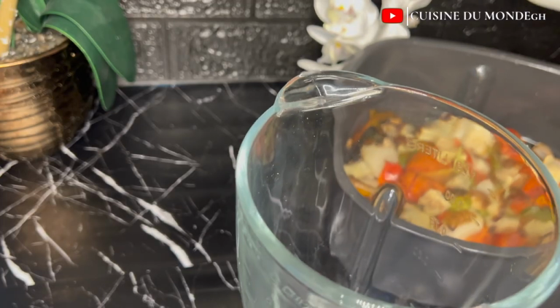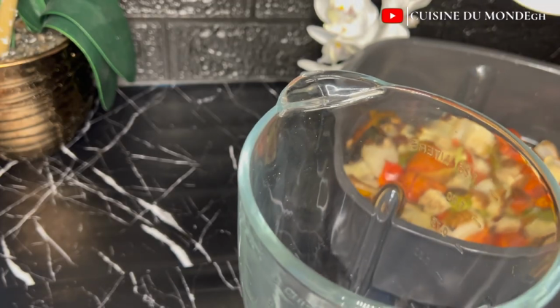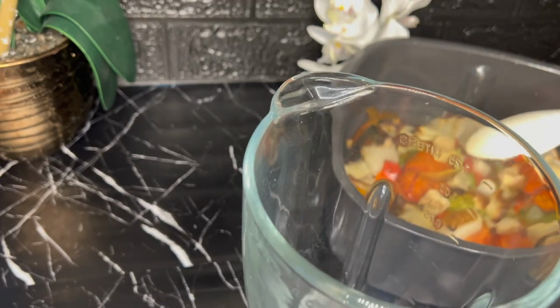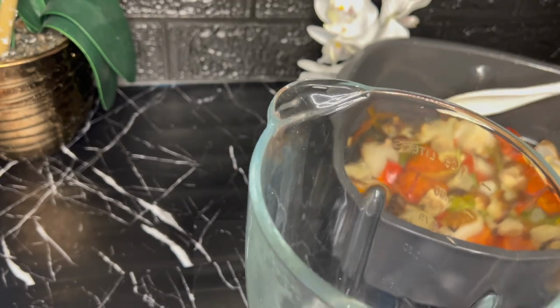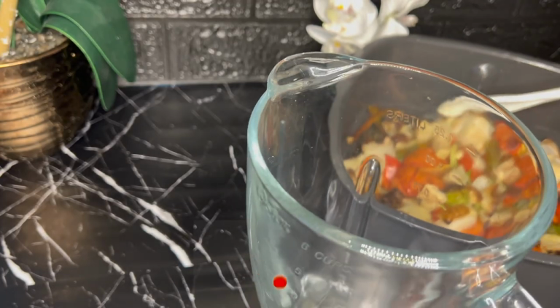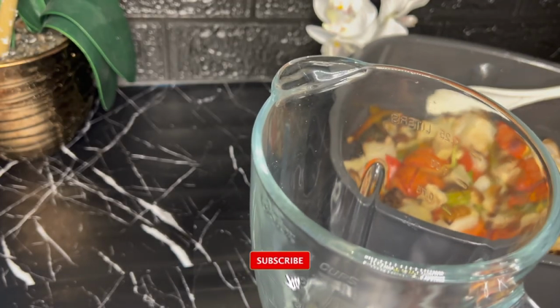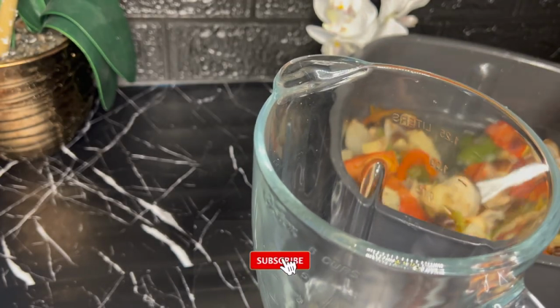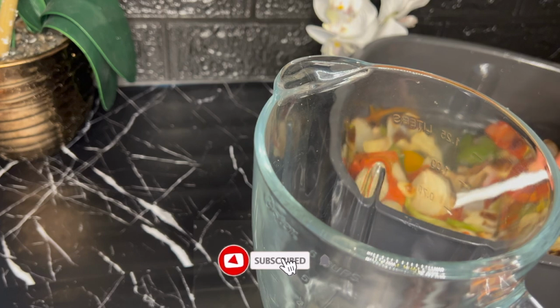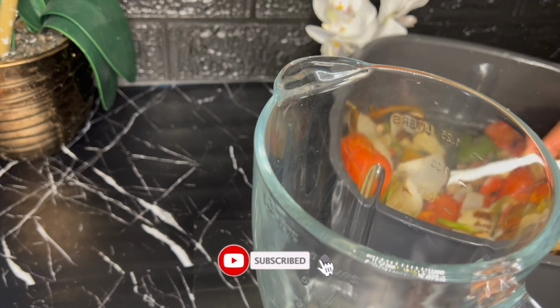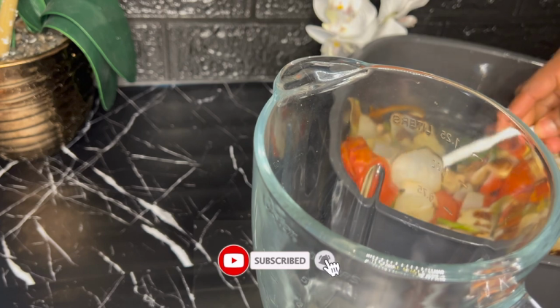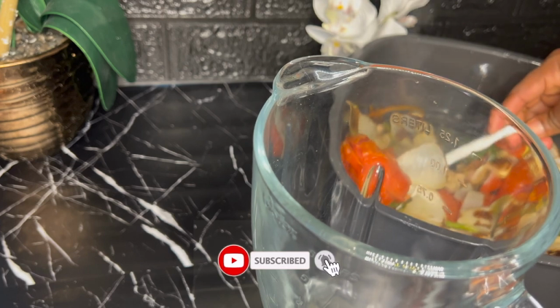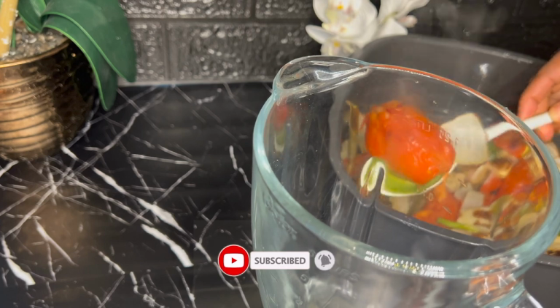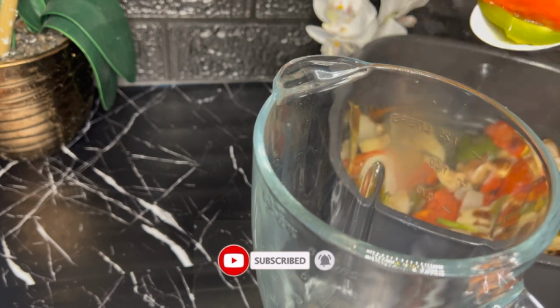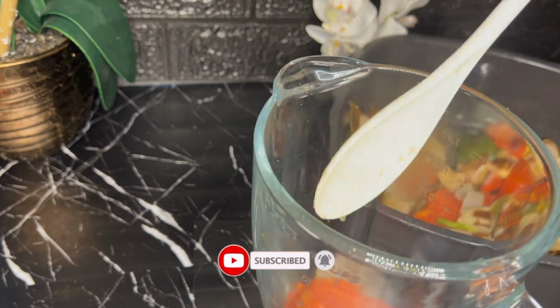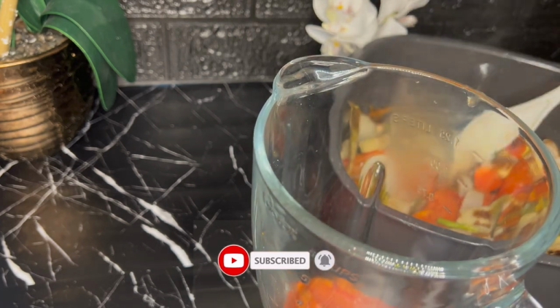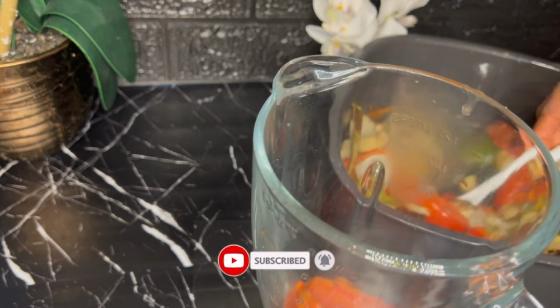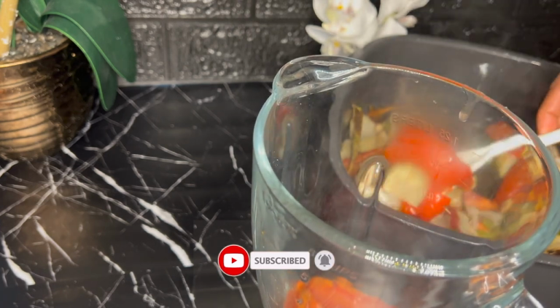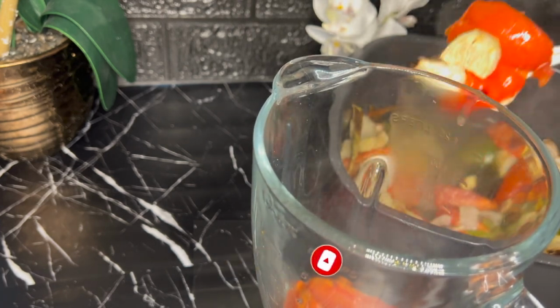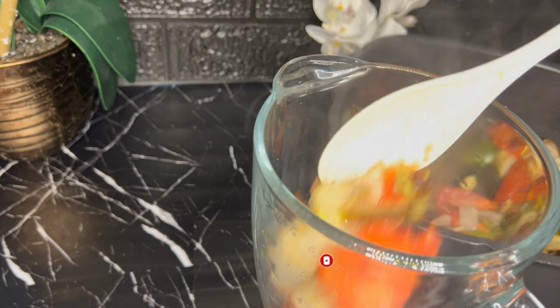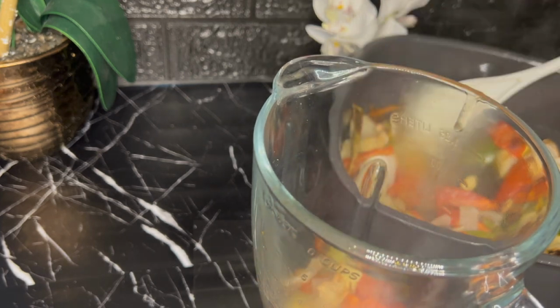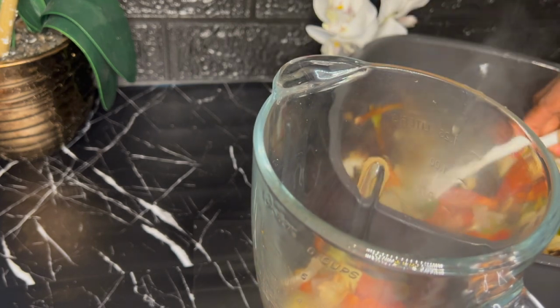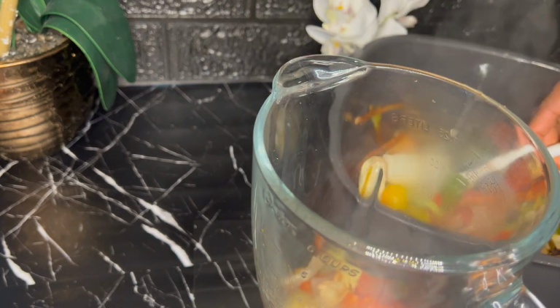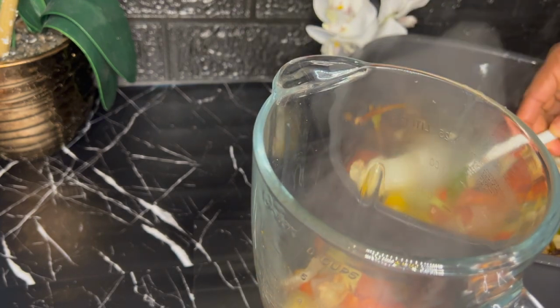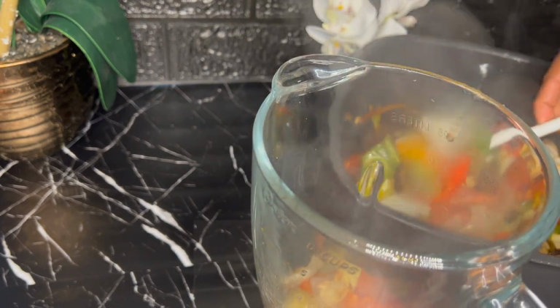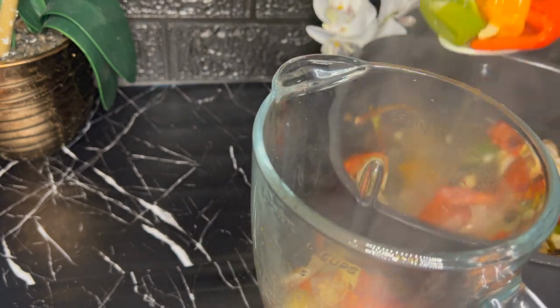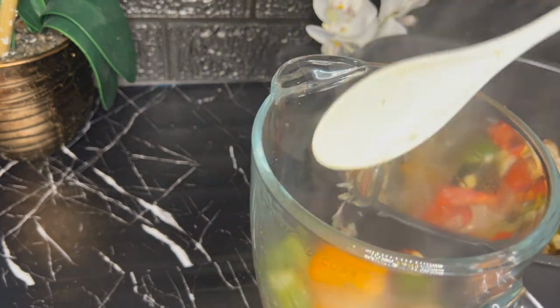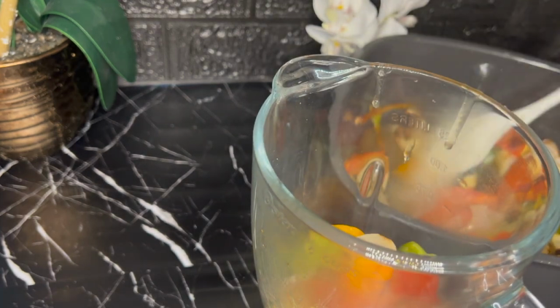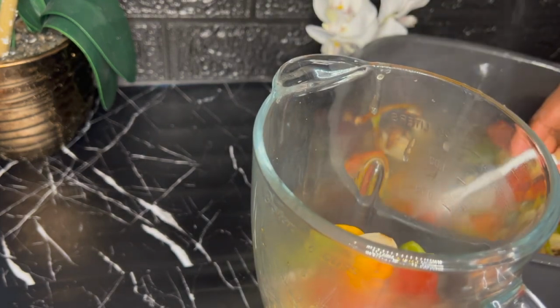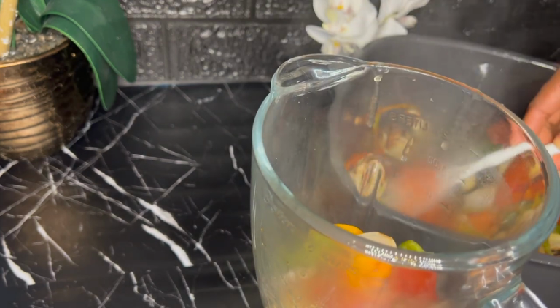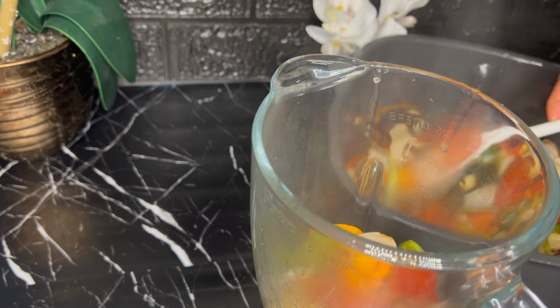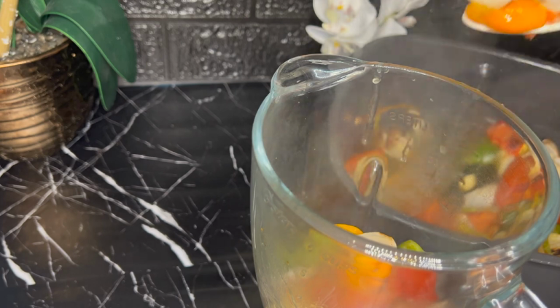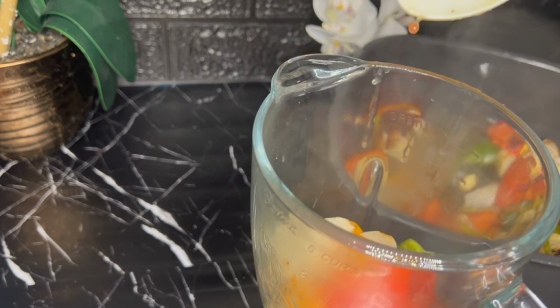The aroma is just on a different level. At this point my vegetables are well roasted to the point that I want, so I'm going to go ahead and put them into my blender and blend them to a consistency of my choice.